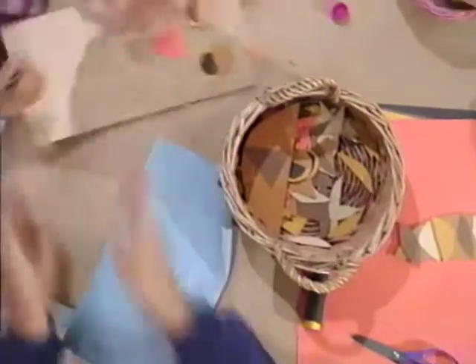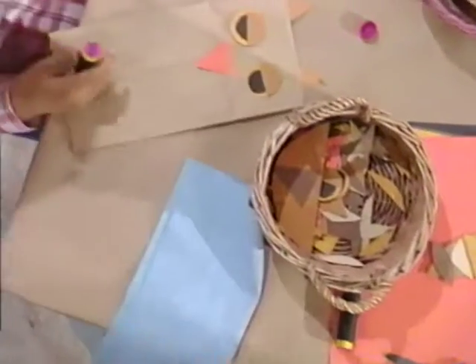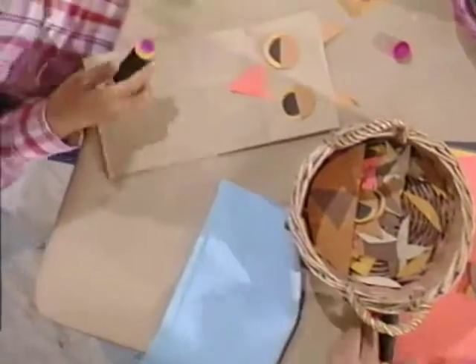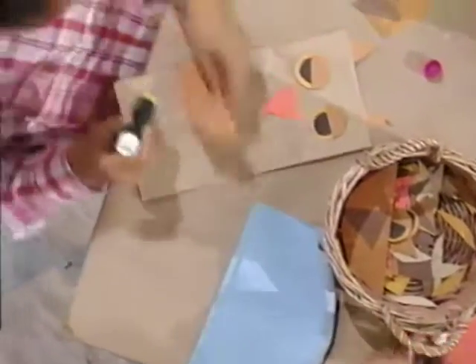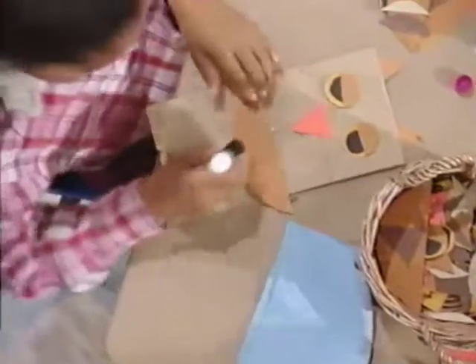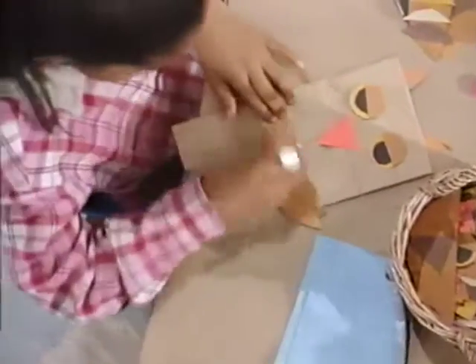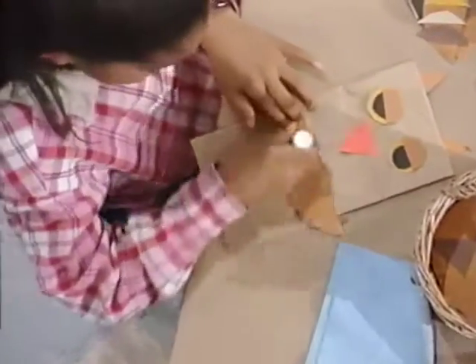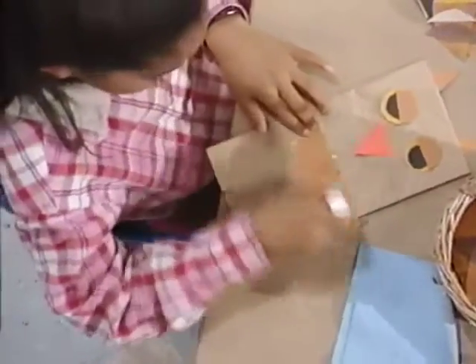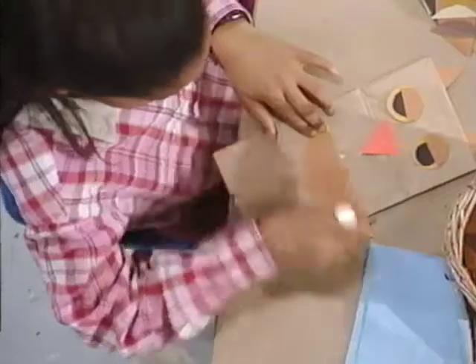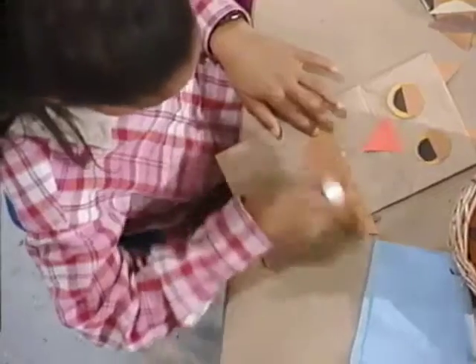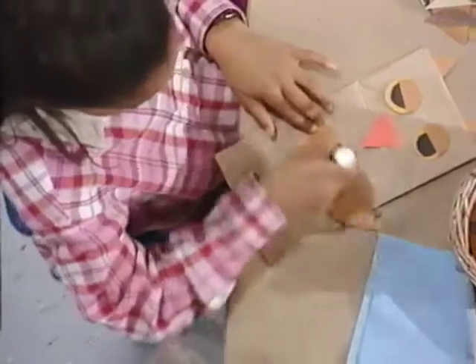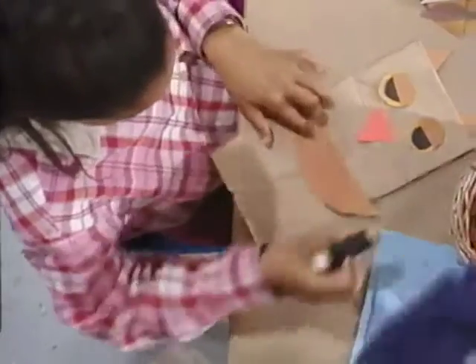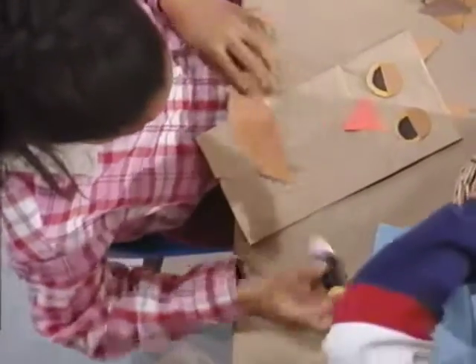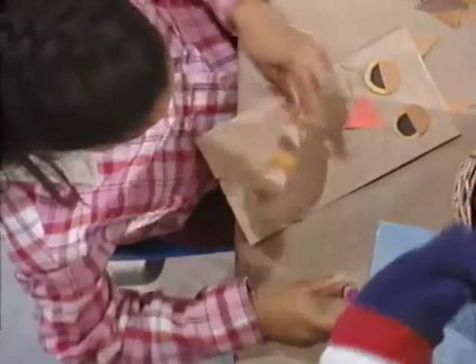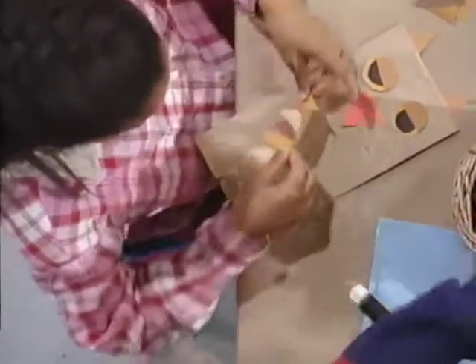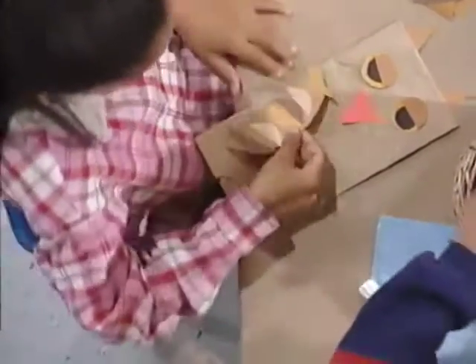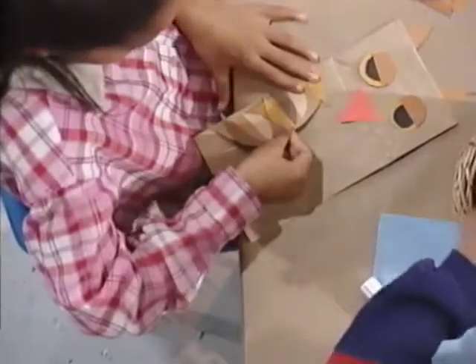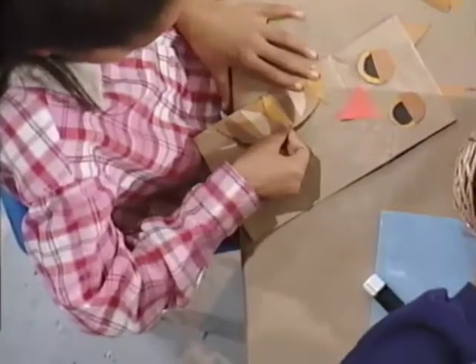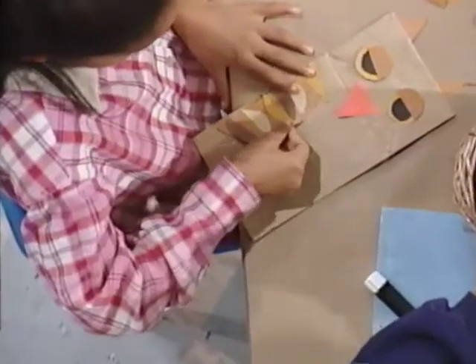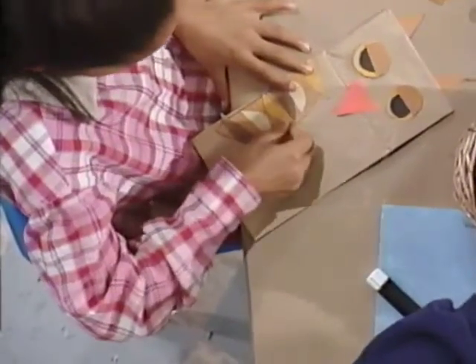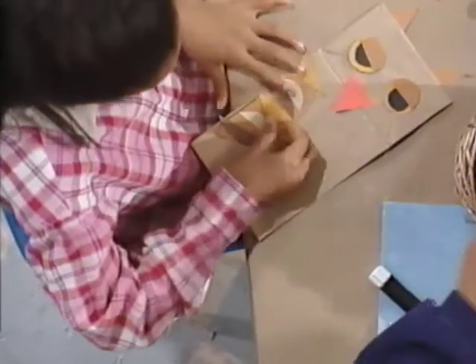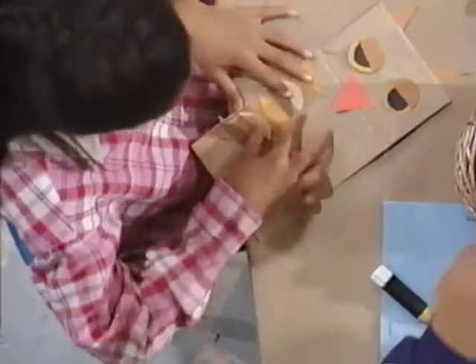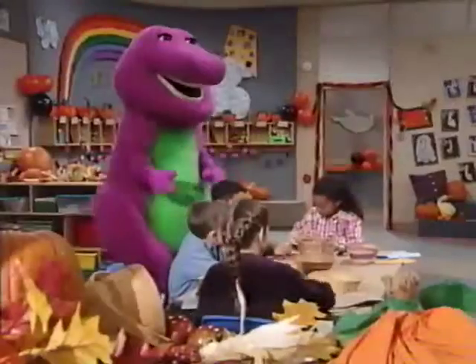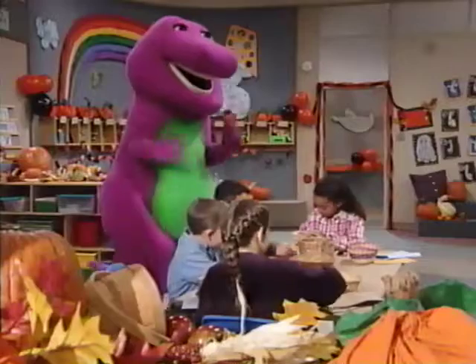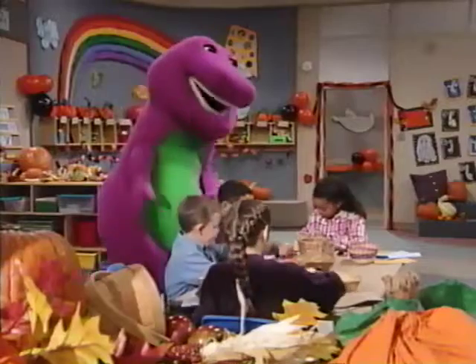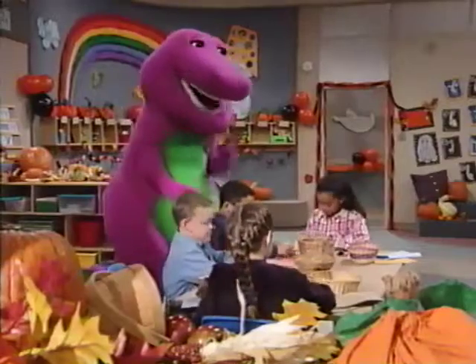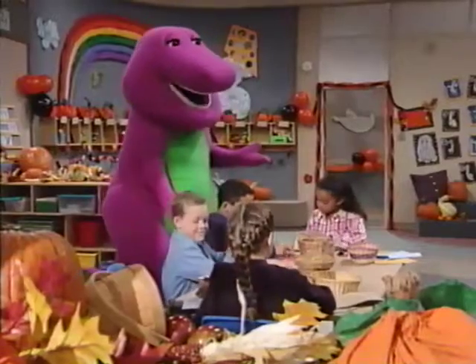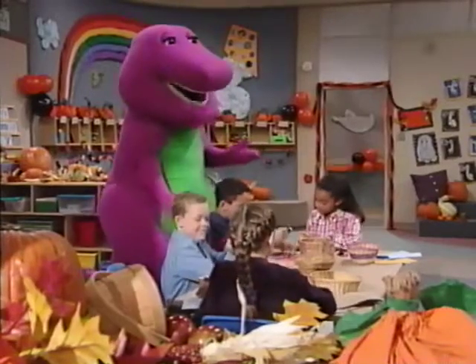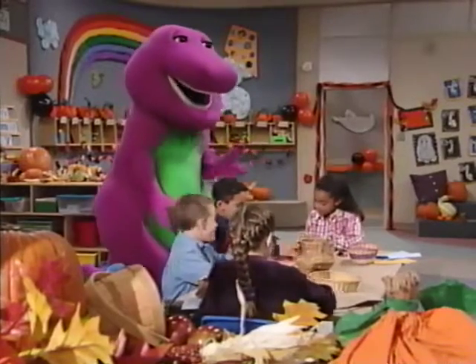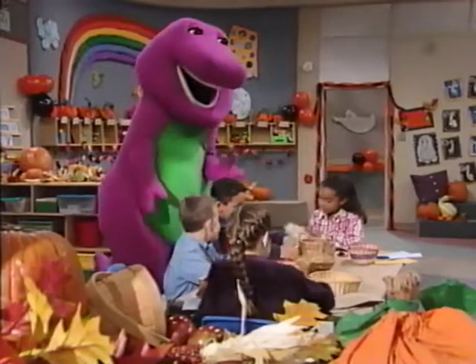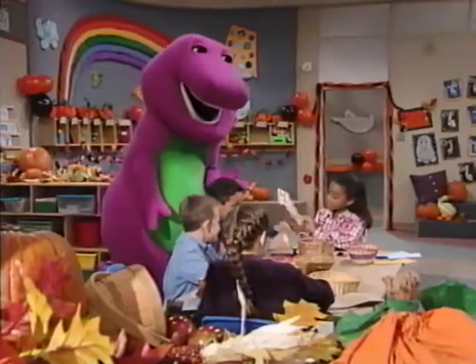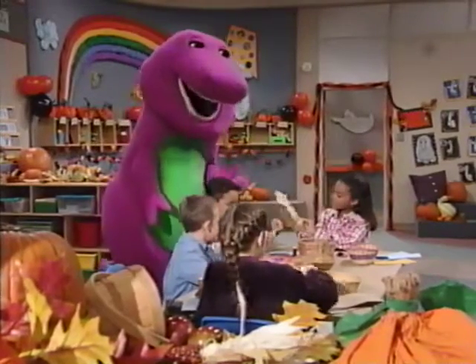Now I add wings. A little glue. And you're ready for a happy Owl-o-ween.